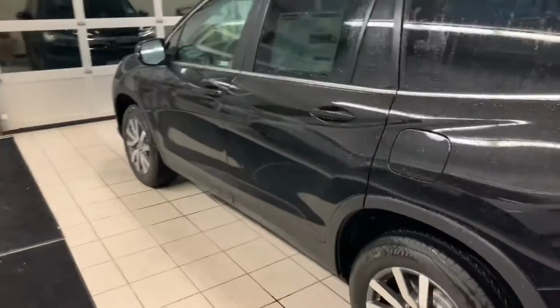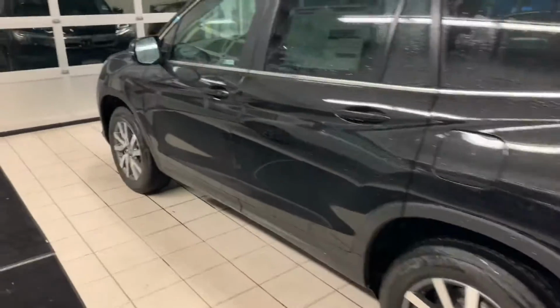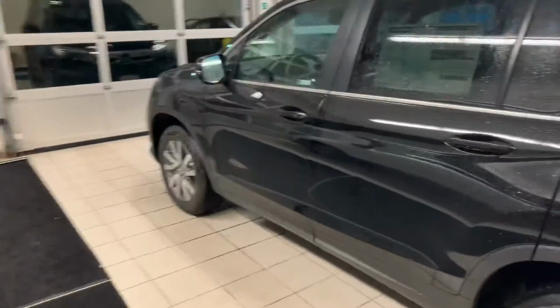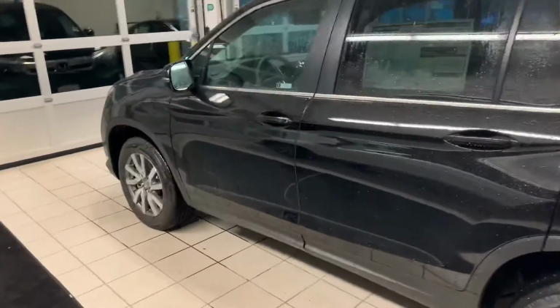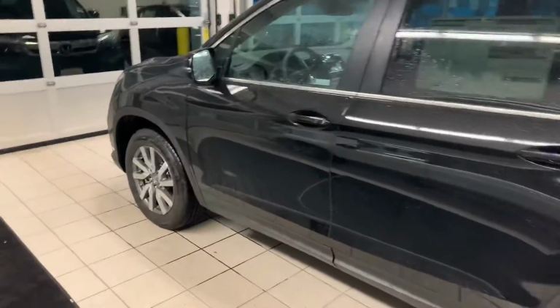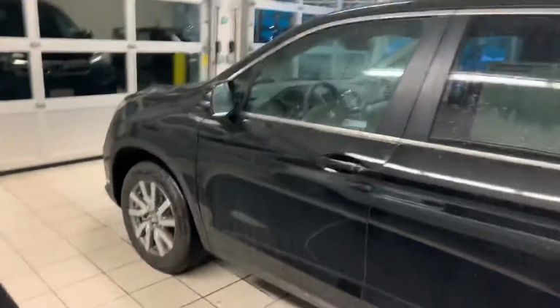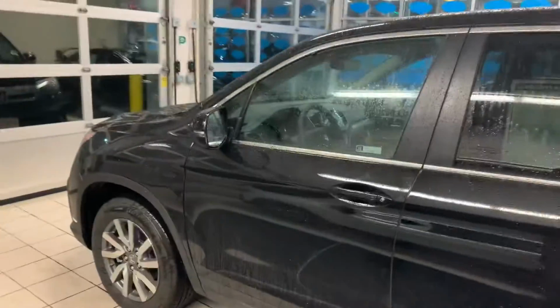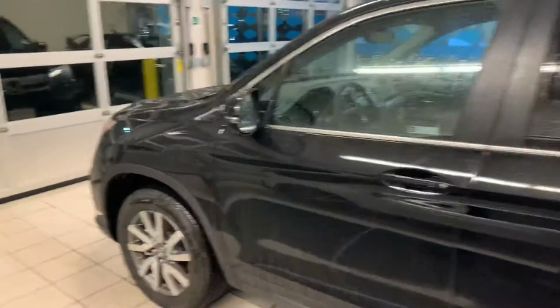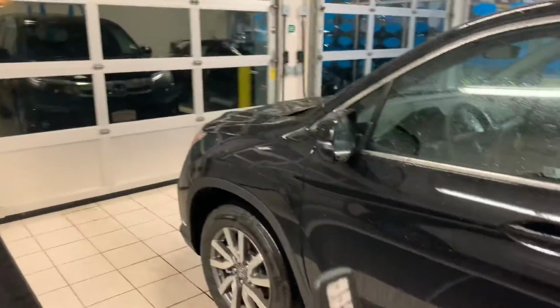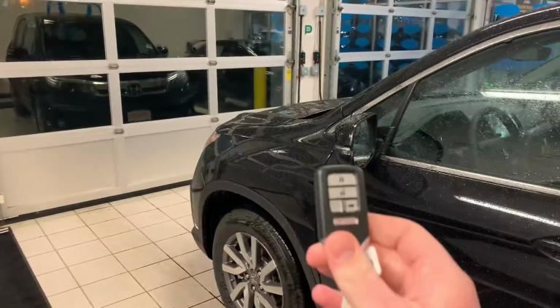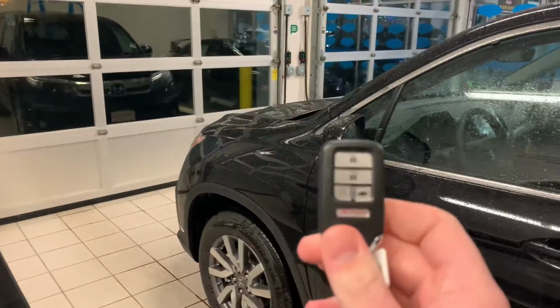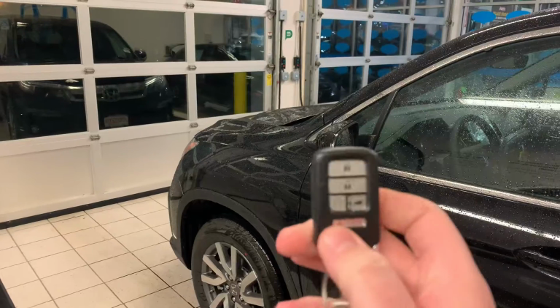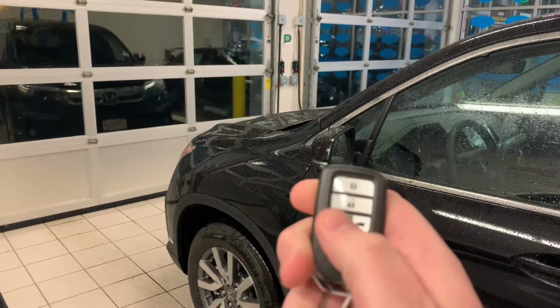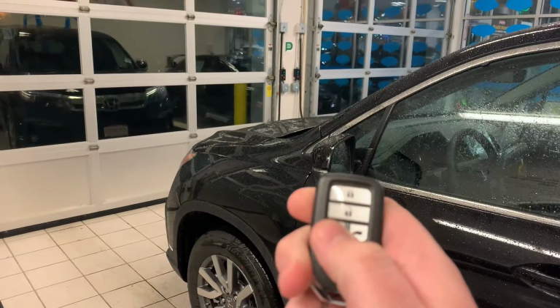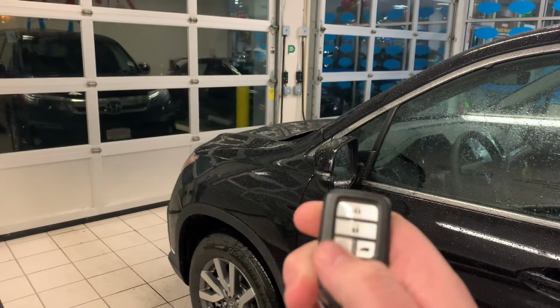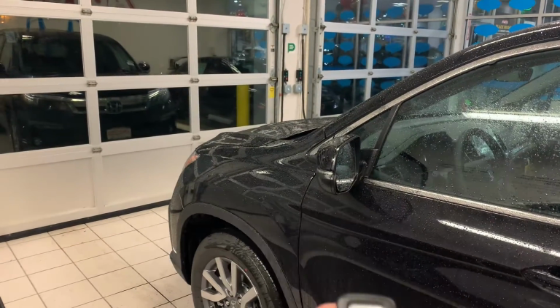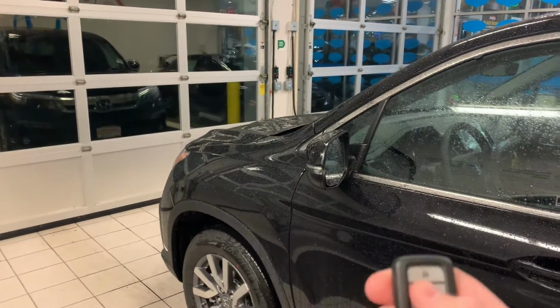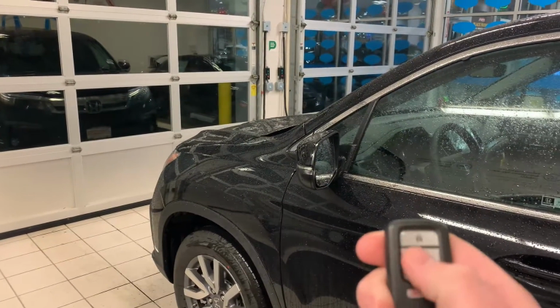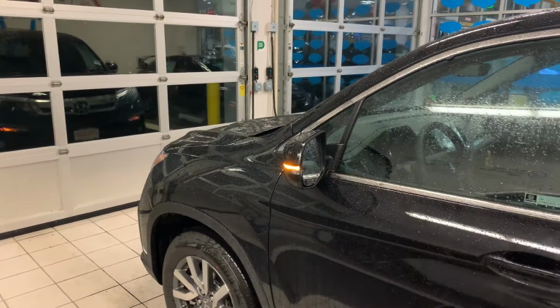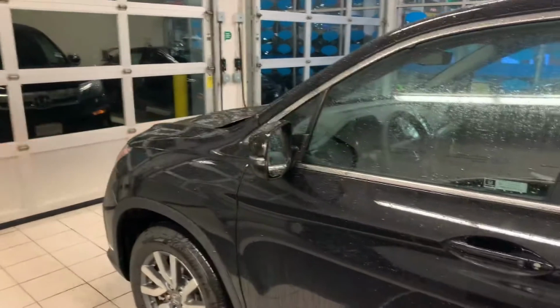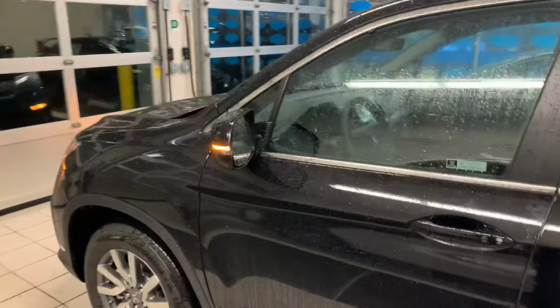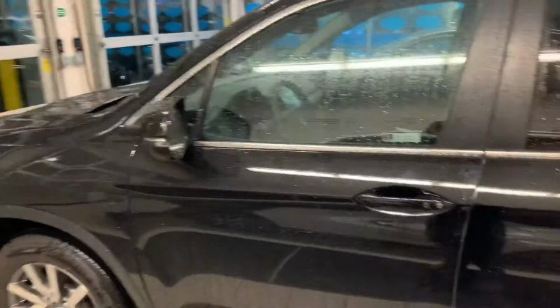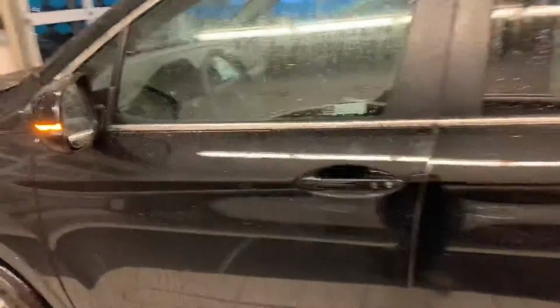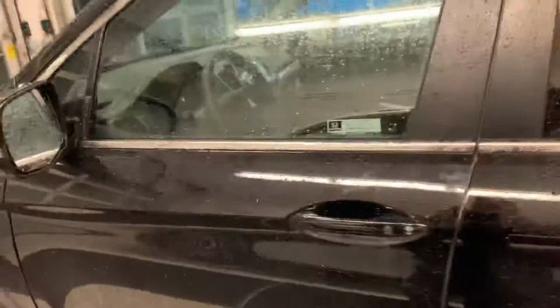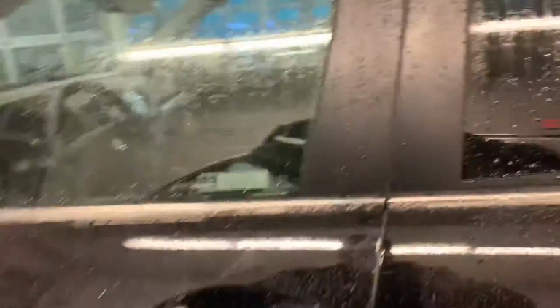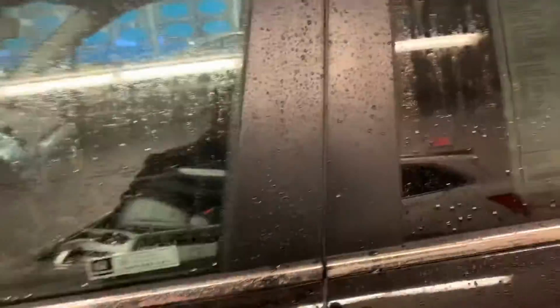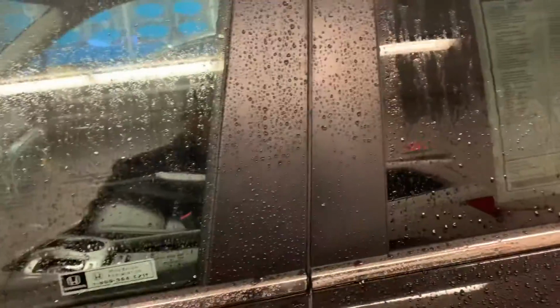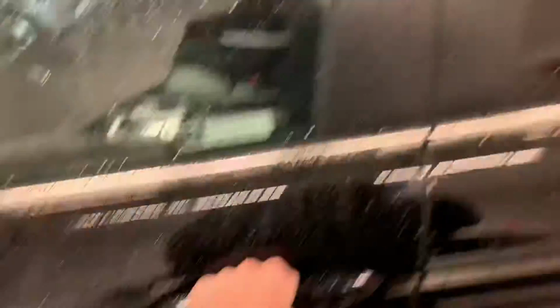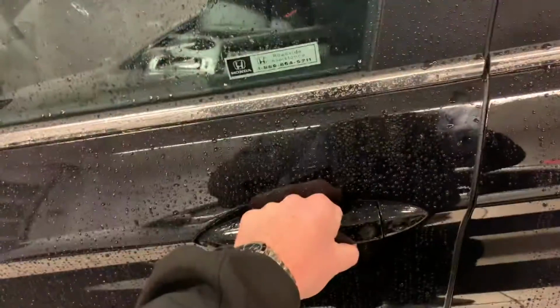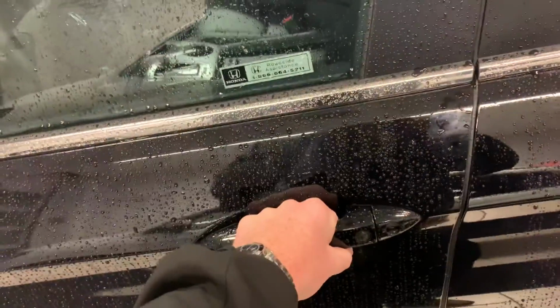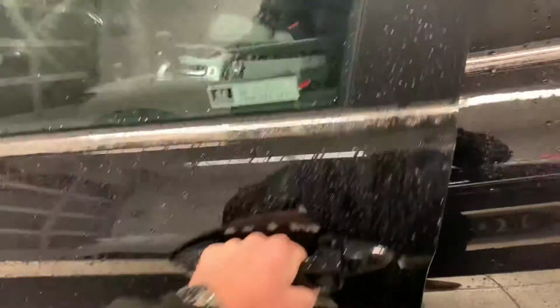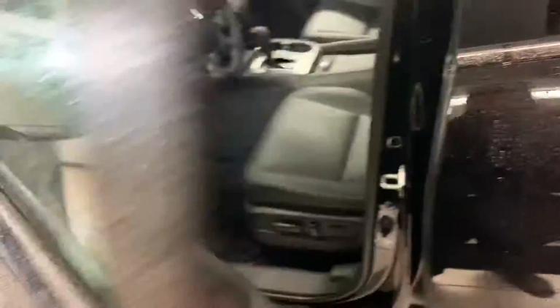Now this does come with keyless entry and push button start. It also comes built in with remote start. Unlock the vehicle — you can always just put your hand right here and it will automatically unlock too.